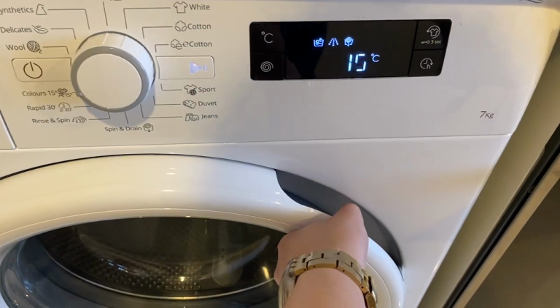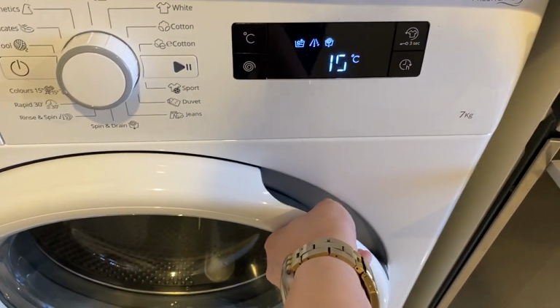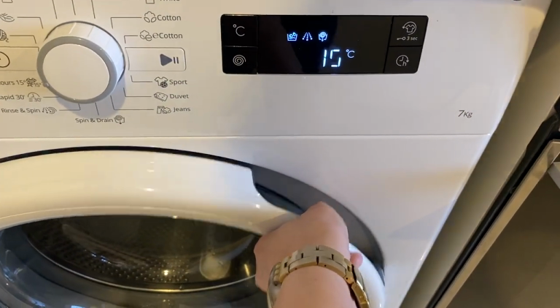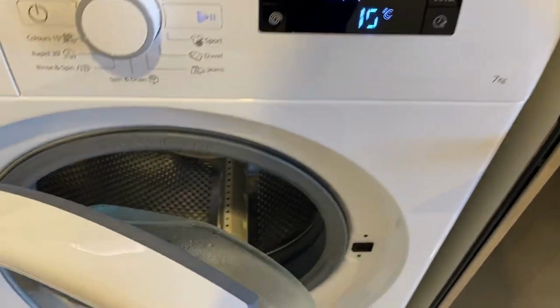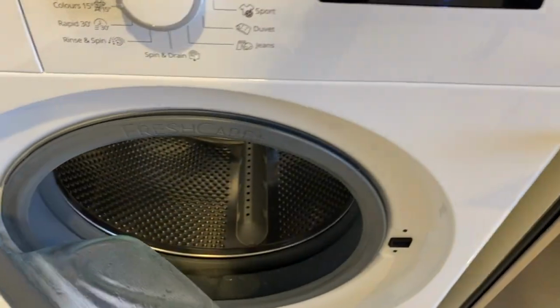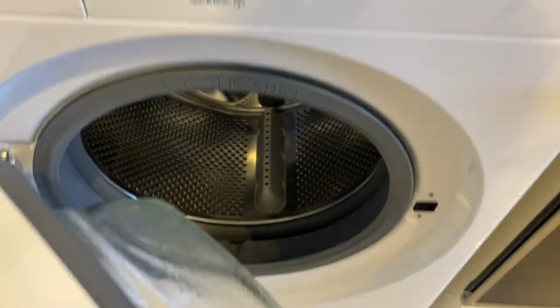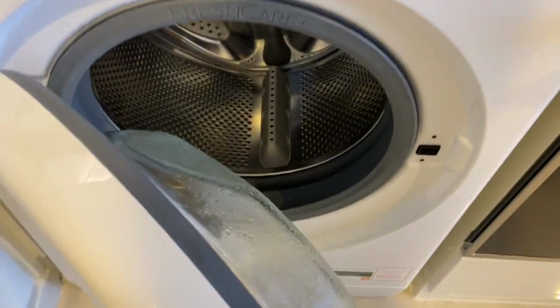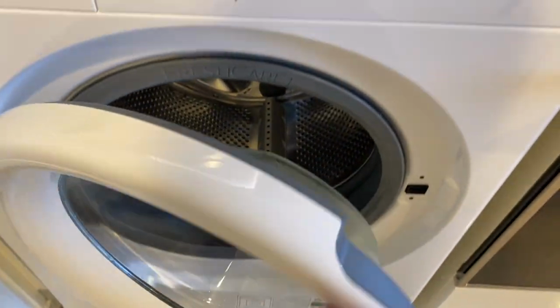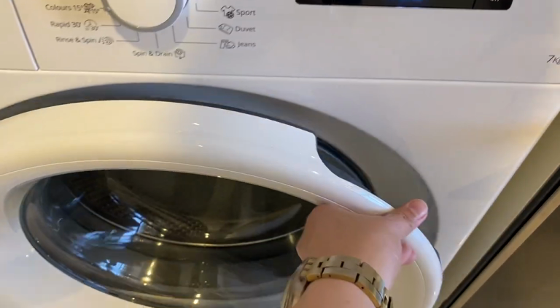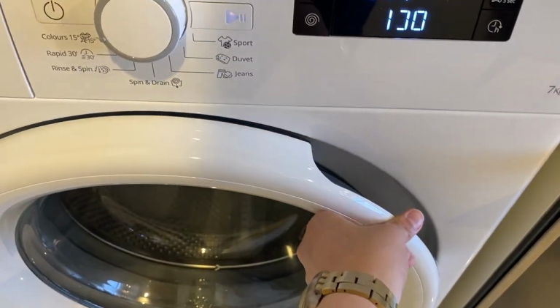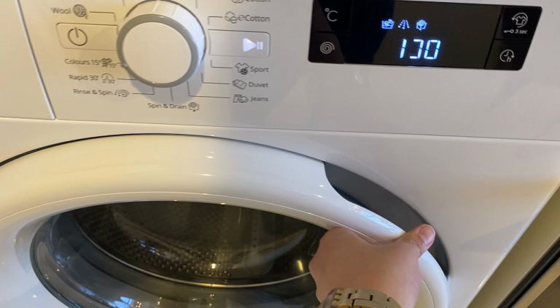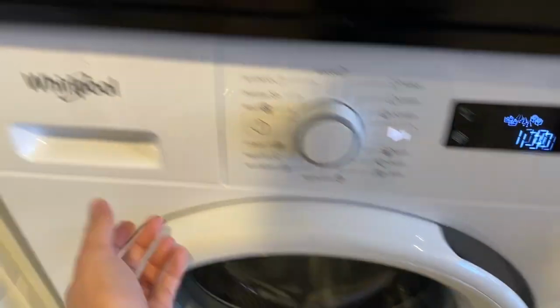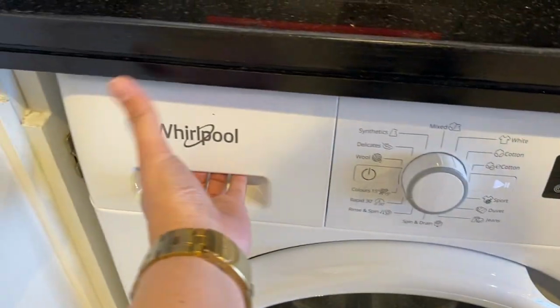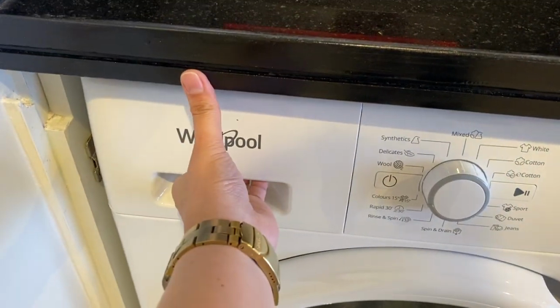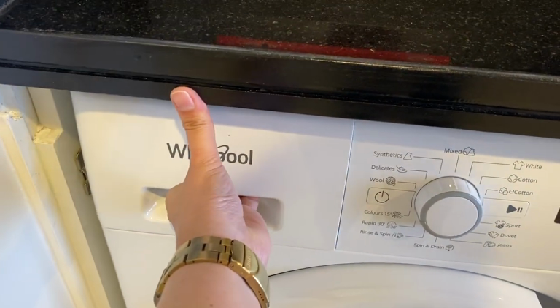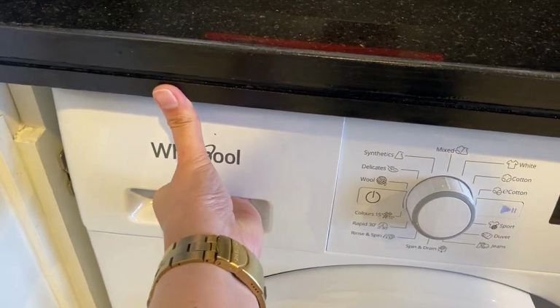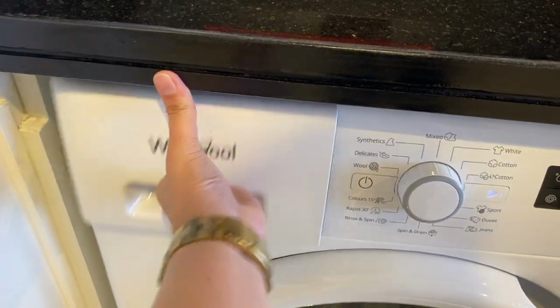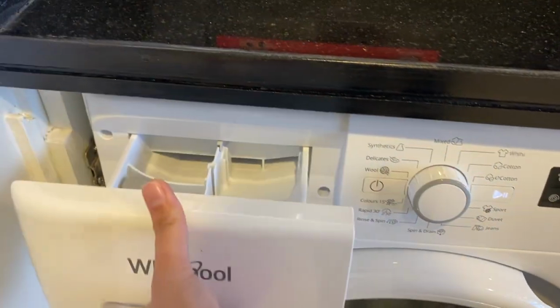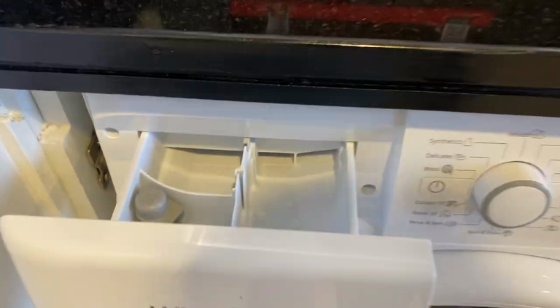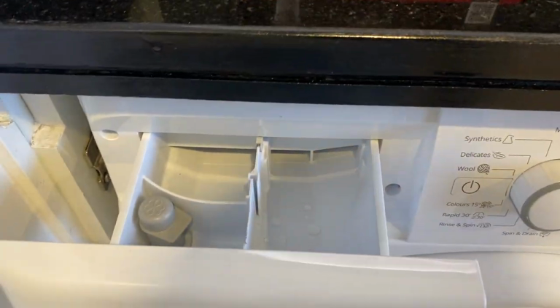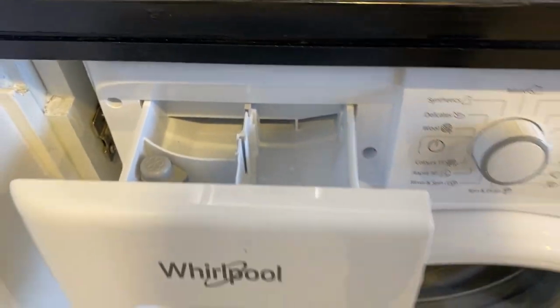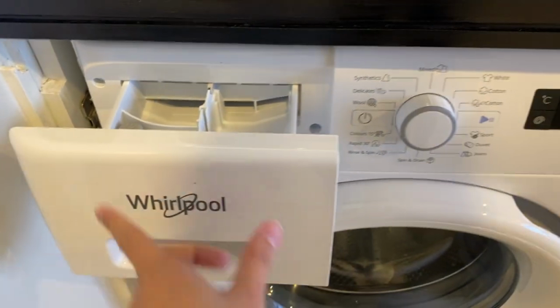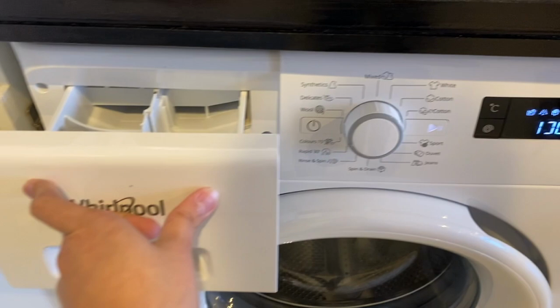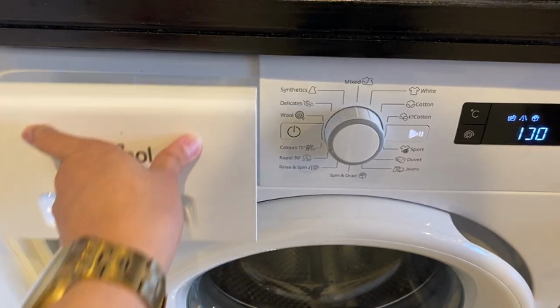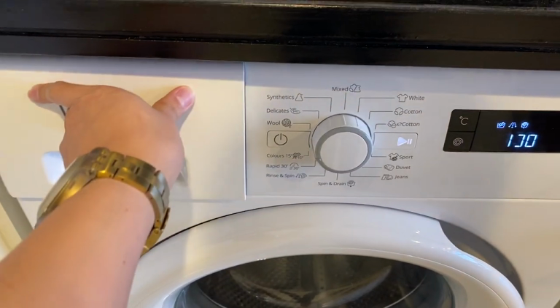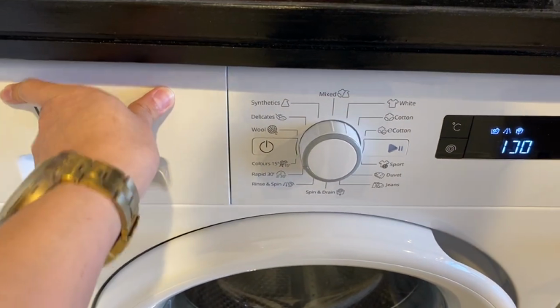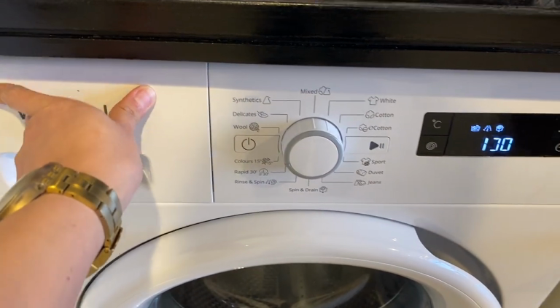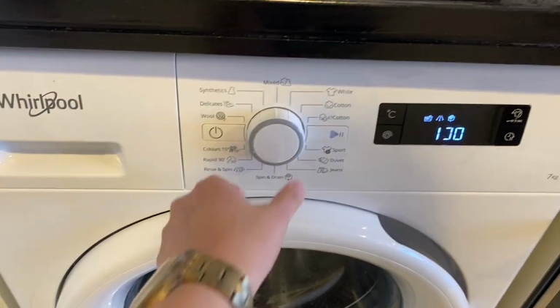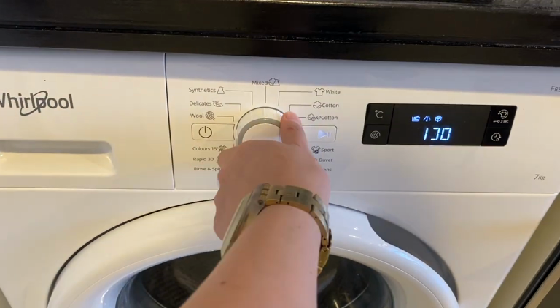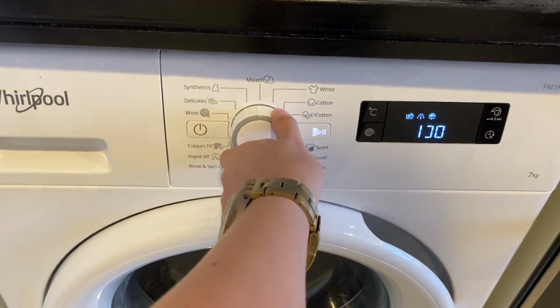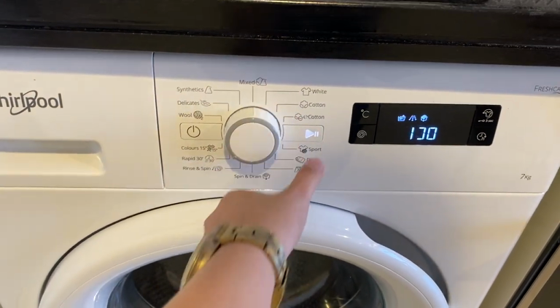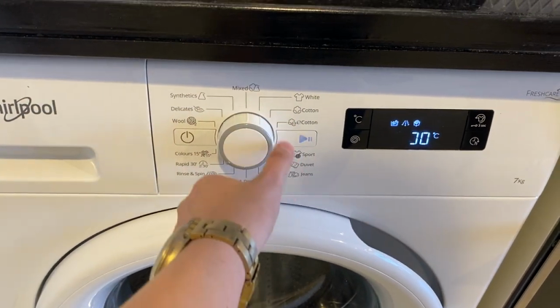Open this lid, load the clothes inside, and close it. Open this cover right here, put the soap and the fabric conditioner inside, and close it. Twist this knob to set the program.